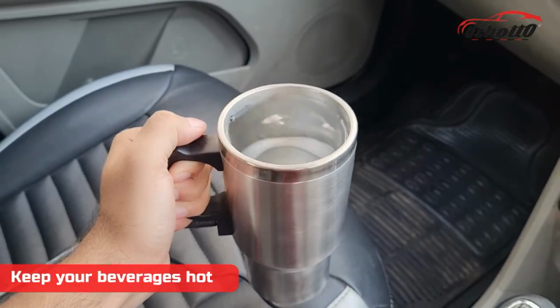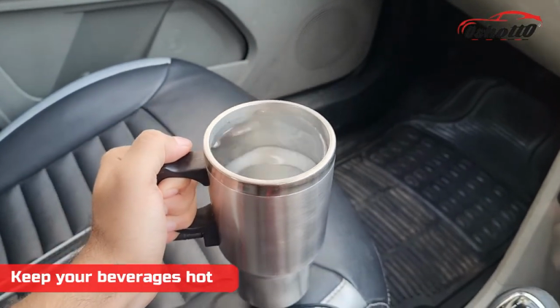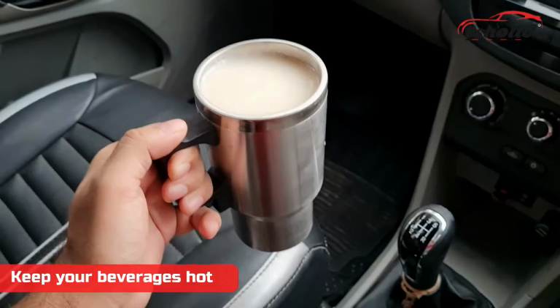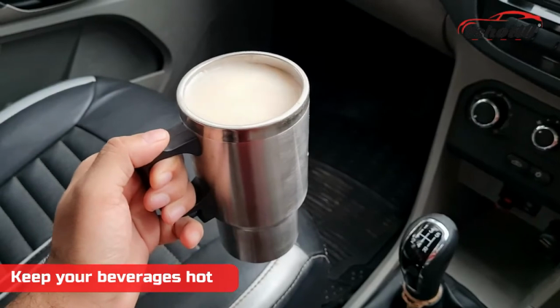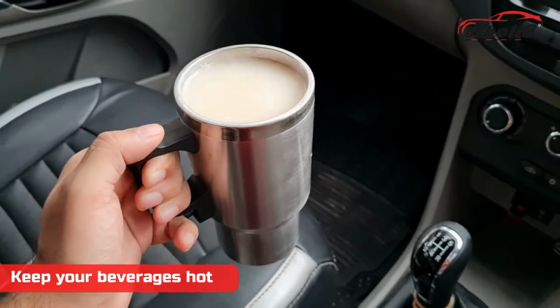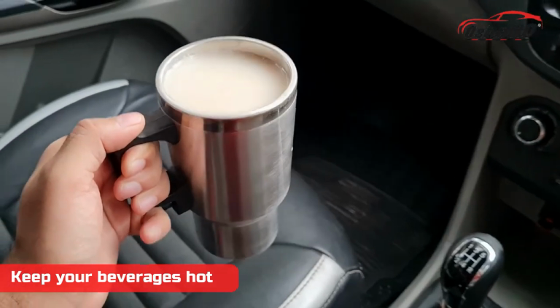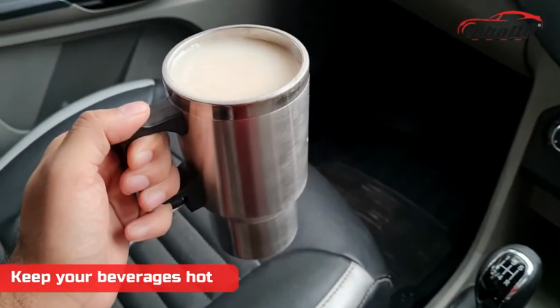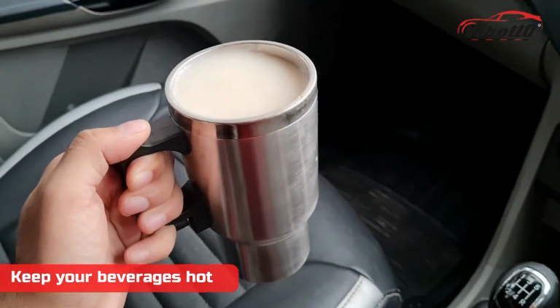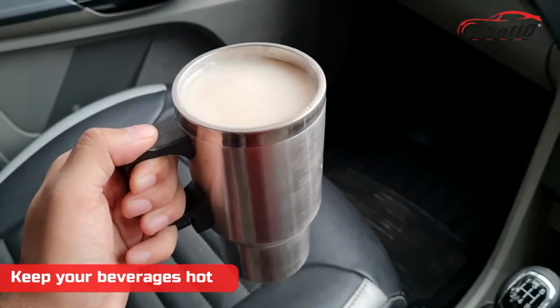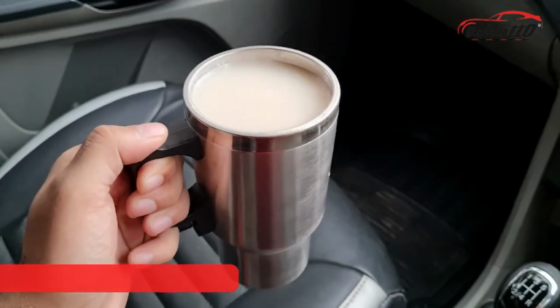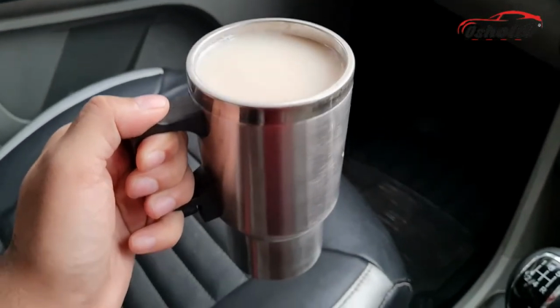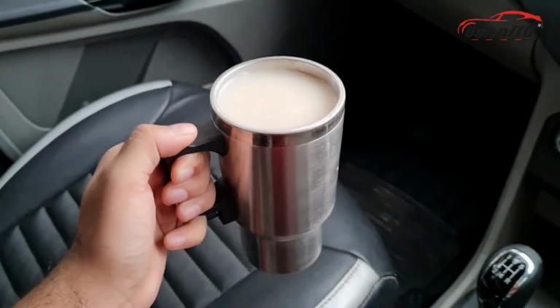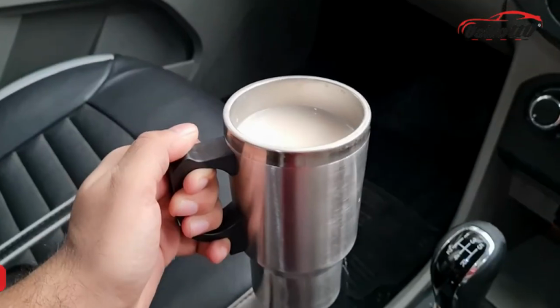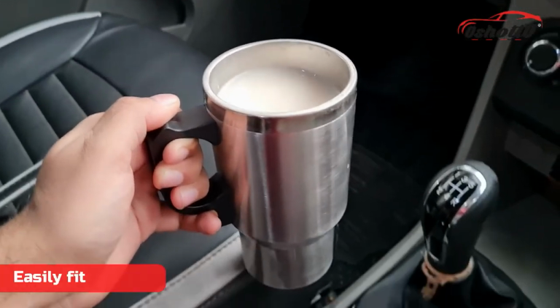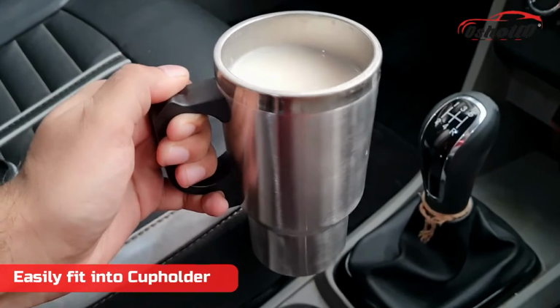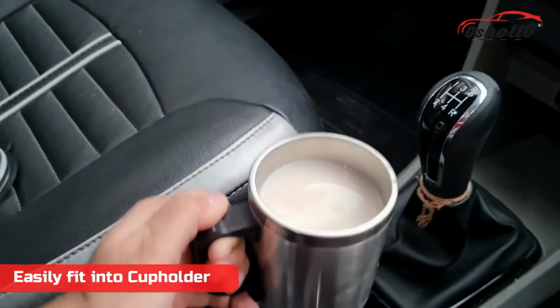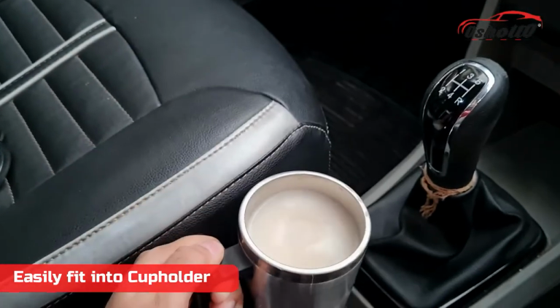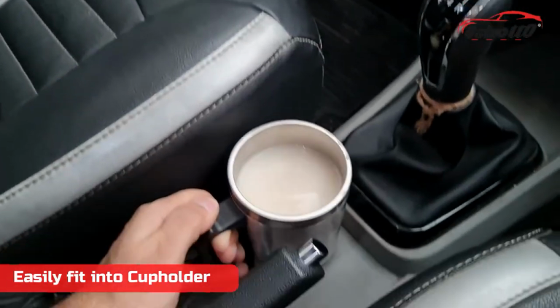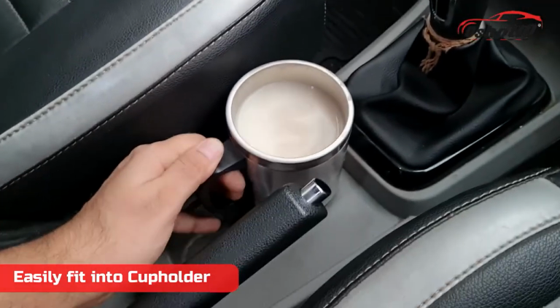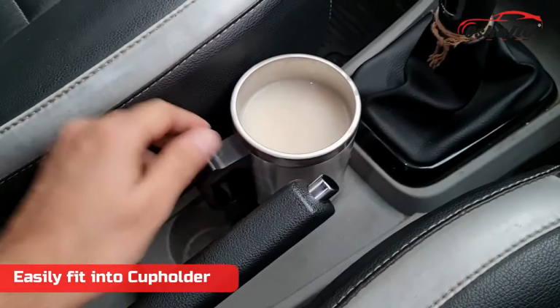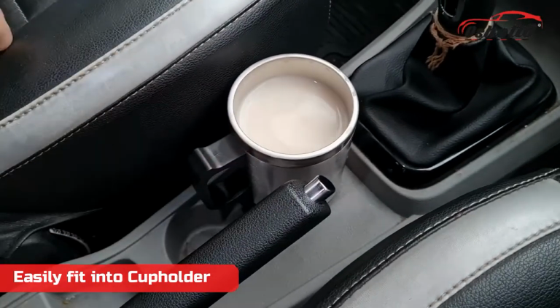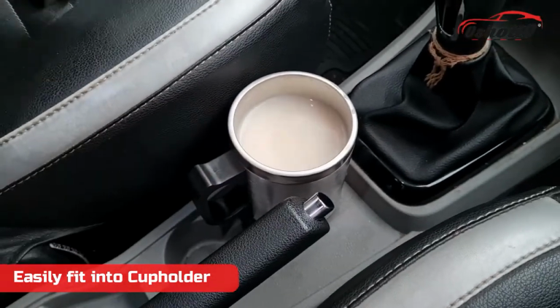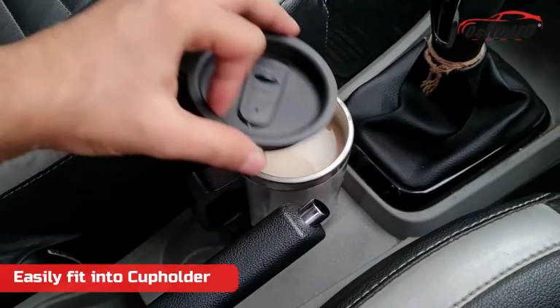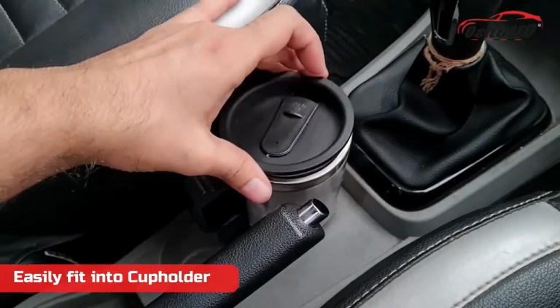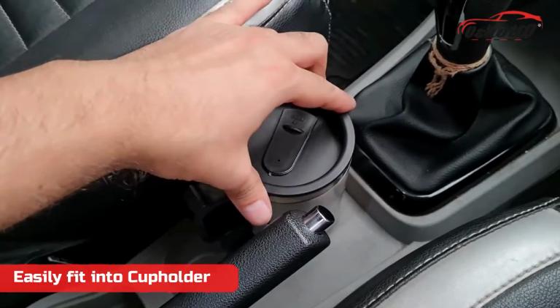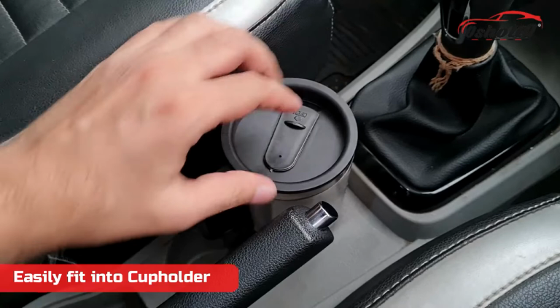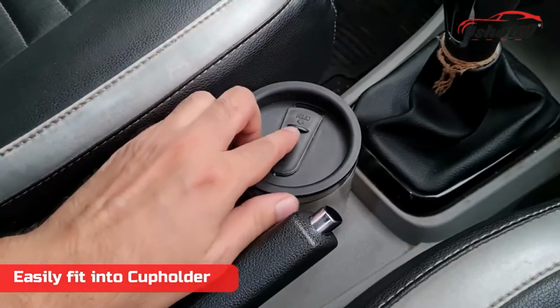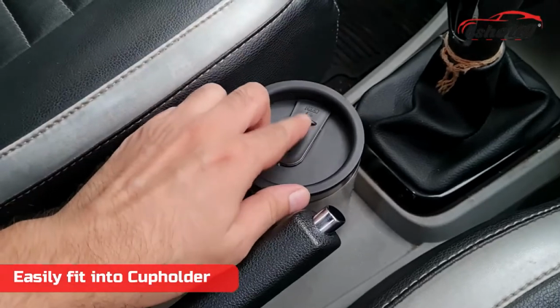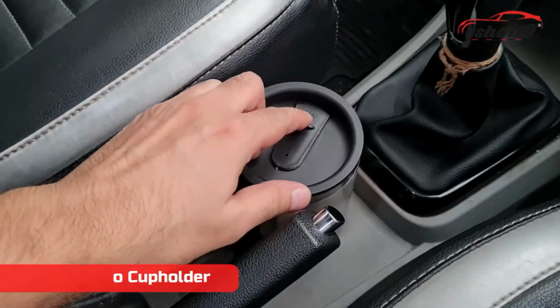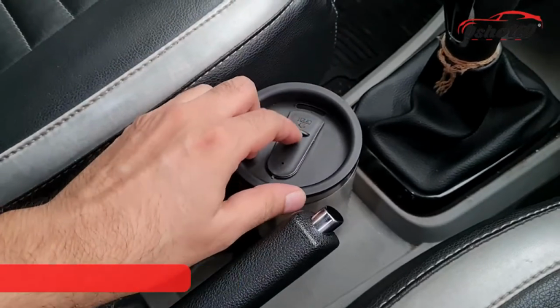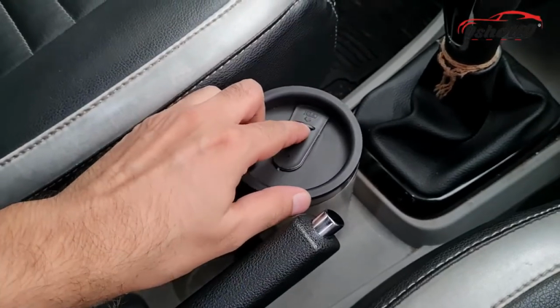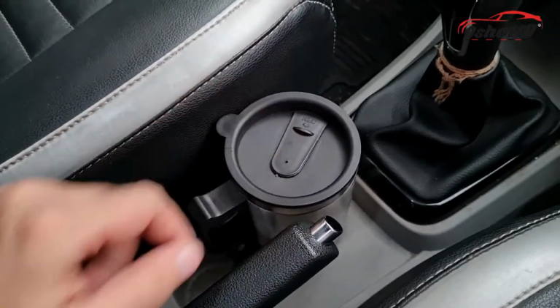You can use water, tea, coffee, or any hot drinks with this mug. It can easily fit into the cup holder of your car and you can enjoy hot tea and coffee throughout your car journey.